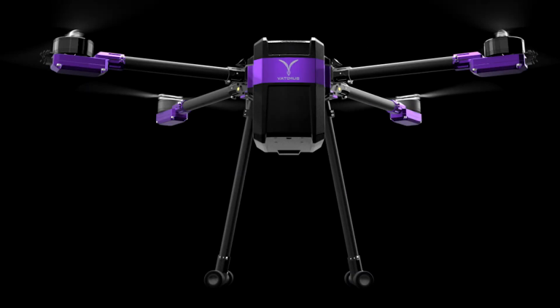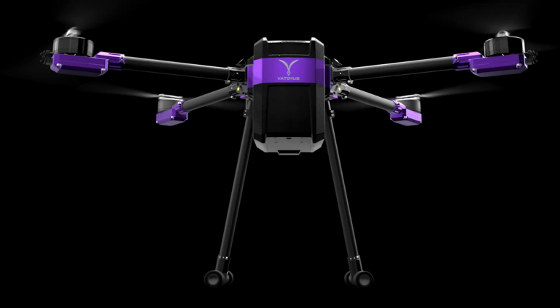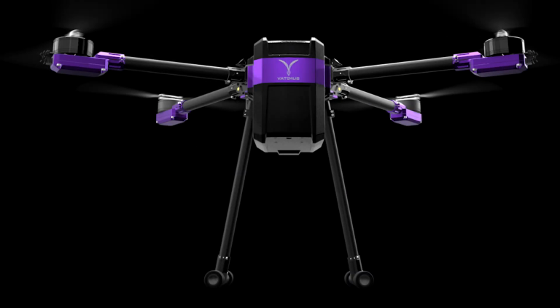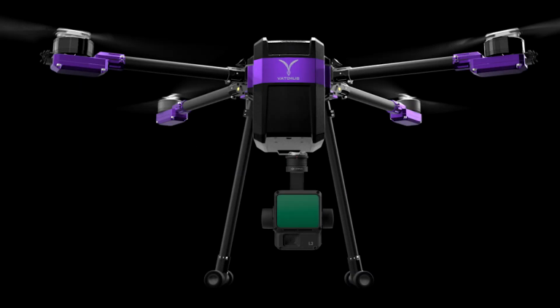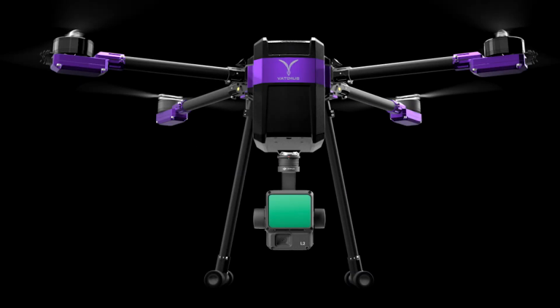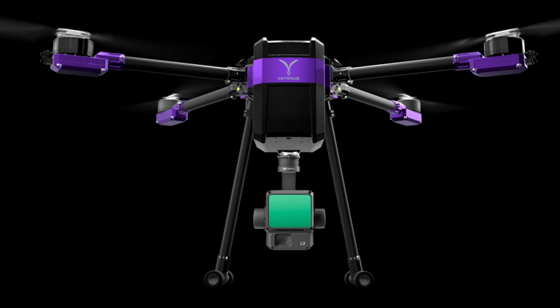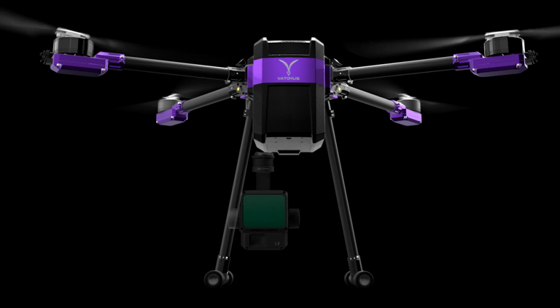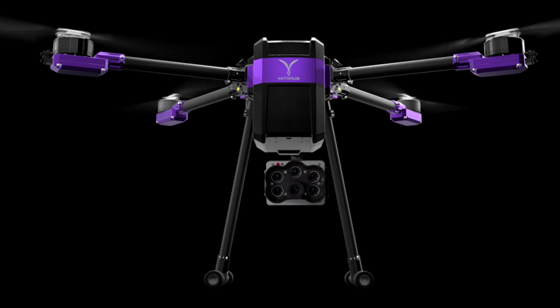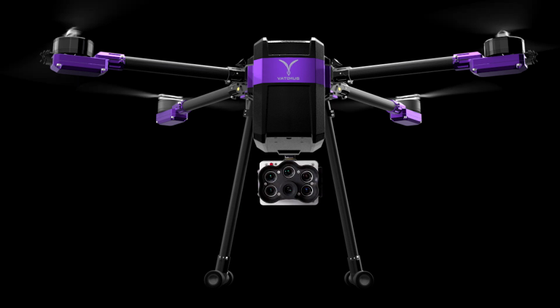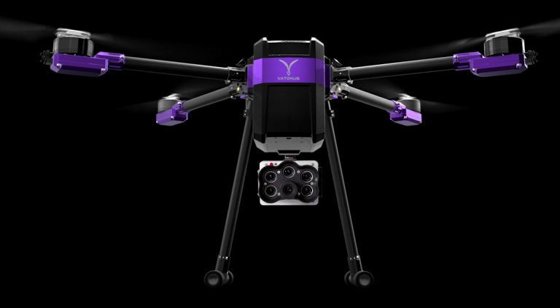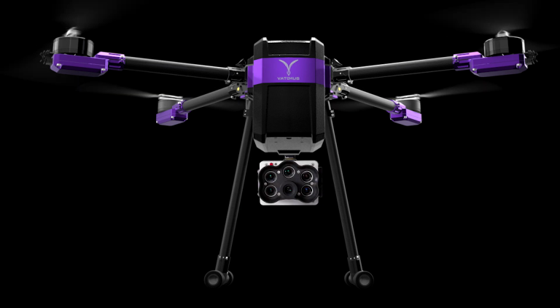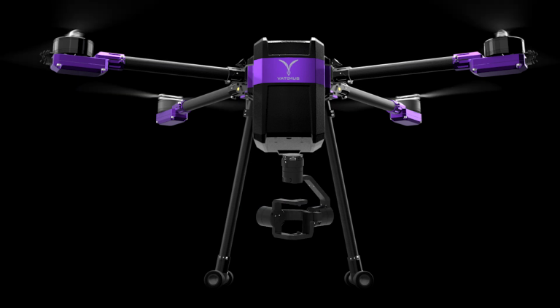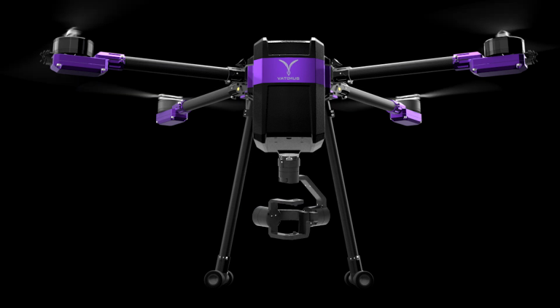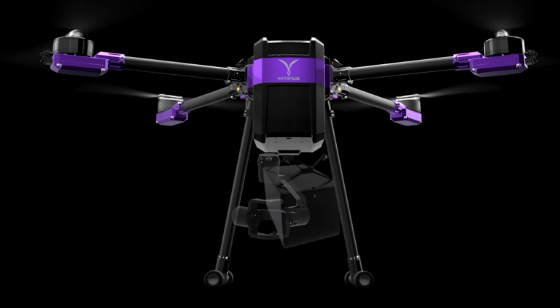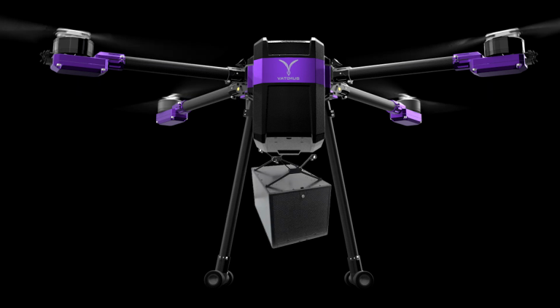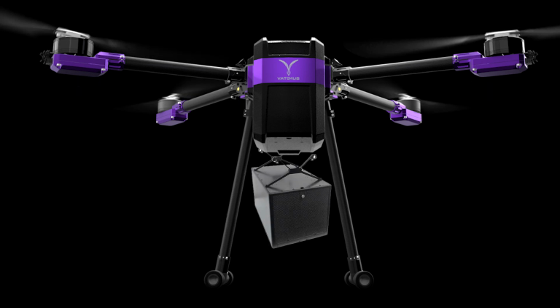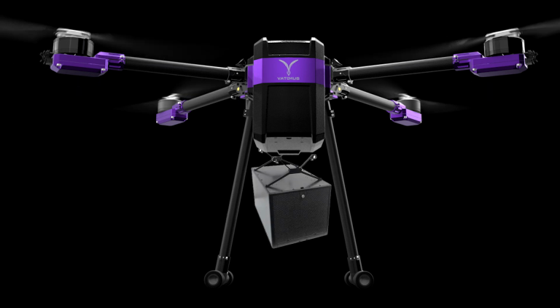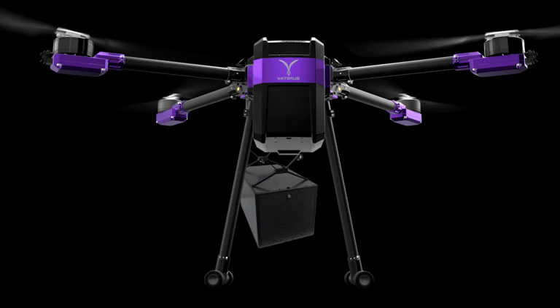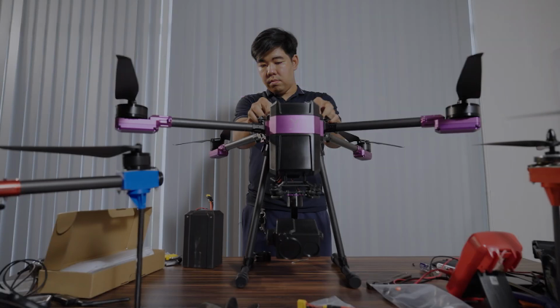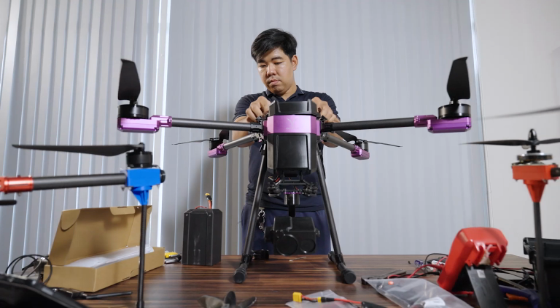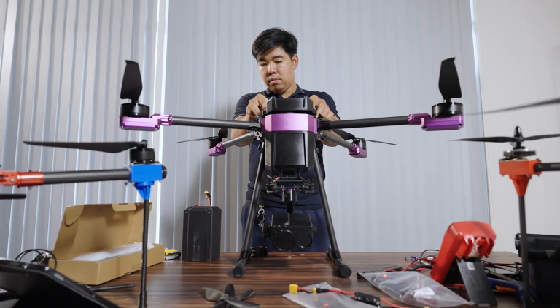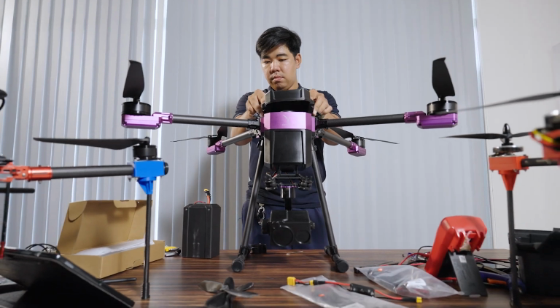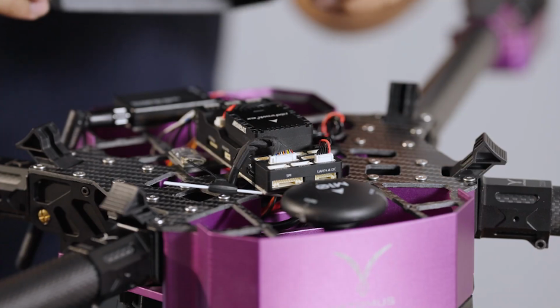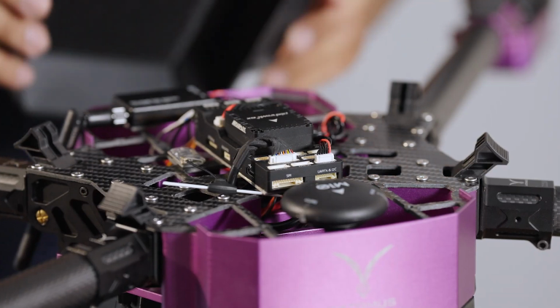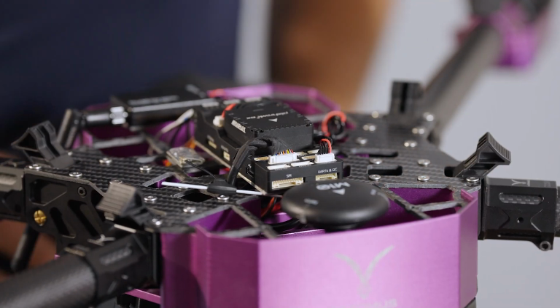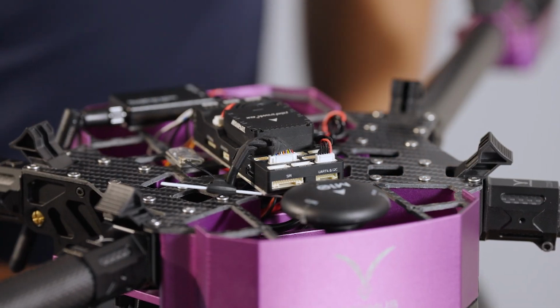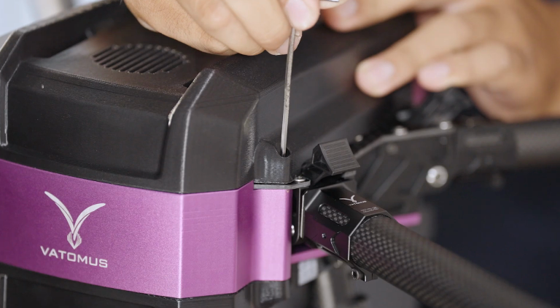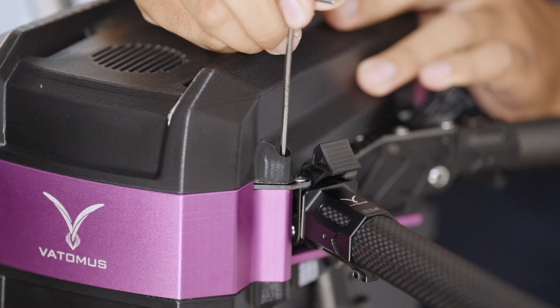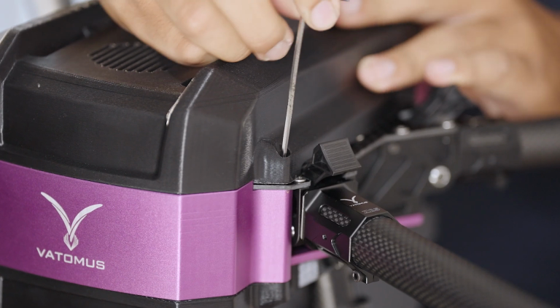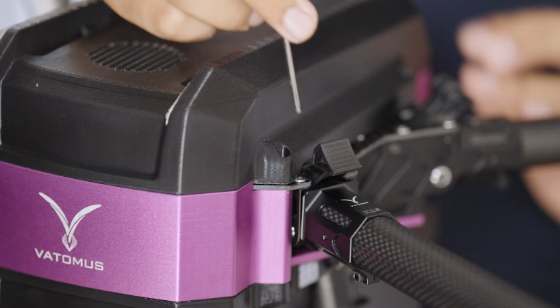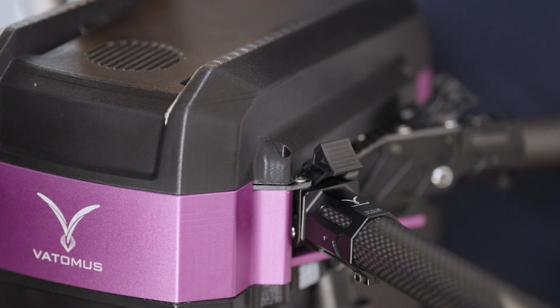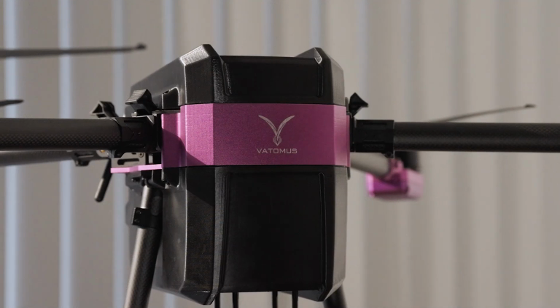Easily swap out payloads: lidar systems, multi-spectral cameras, gimbals, or custom integrations. Open the top lid and you're right at the main board and important core. Quick access, field-ready.